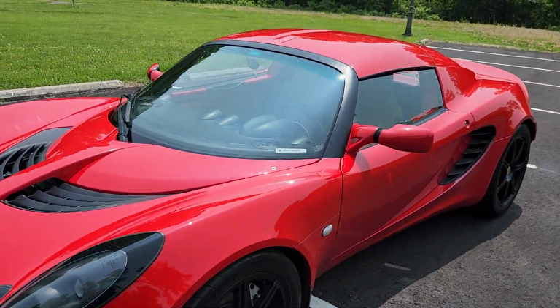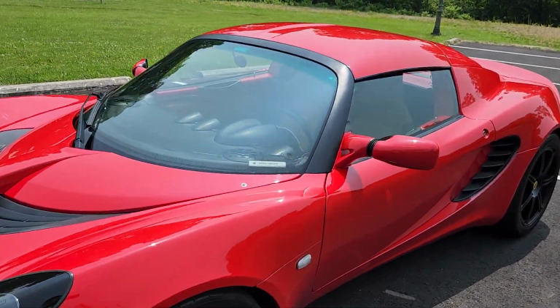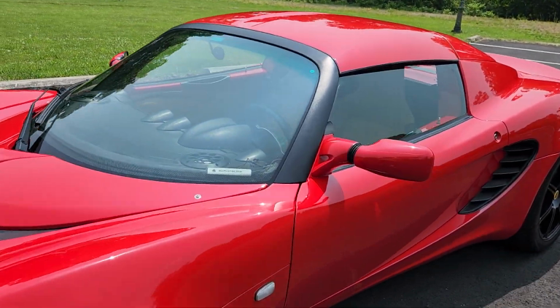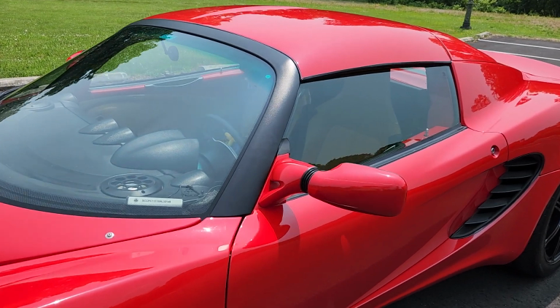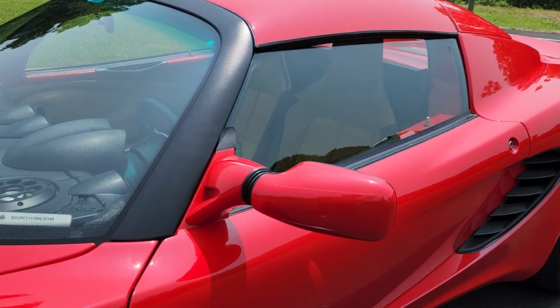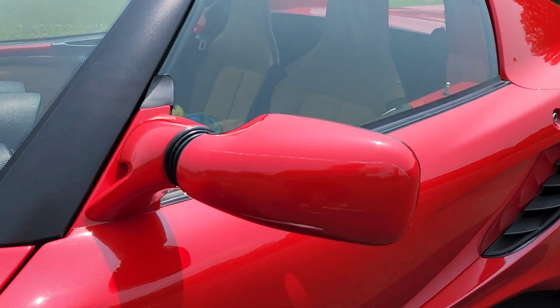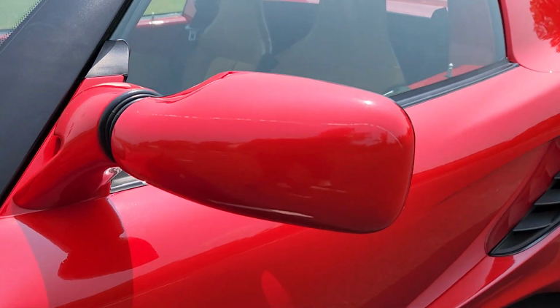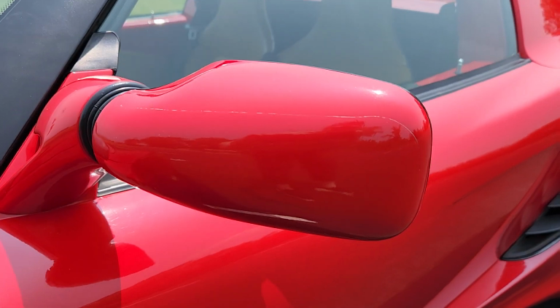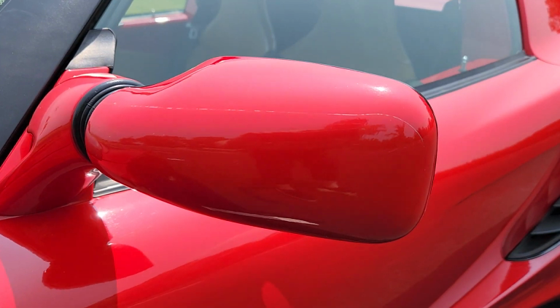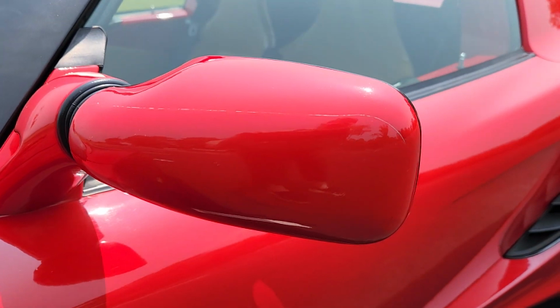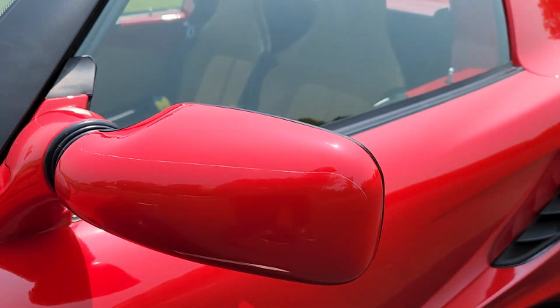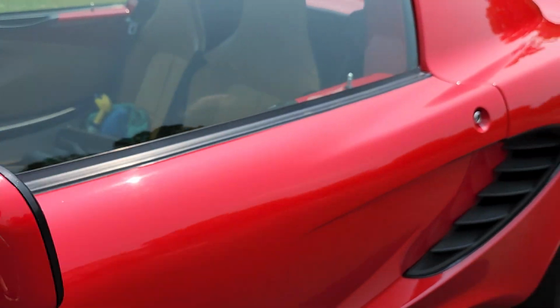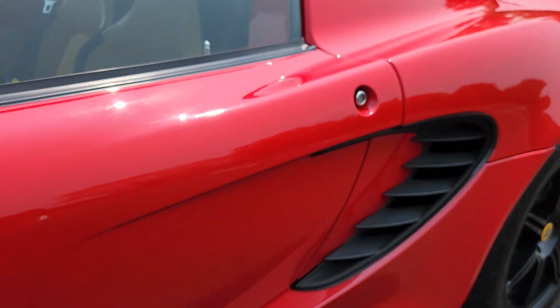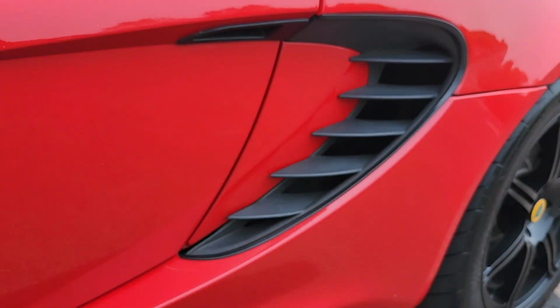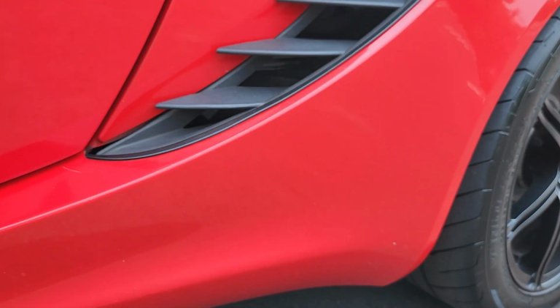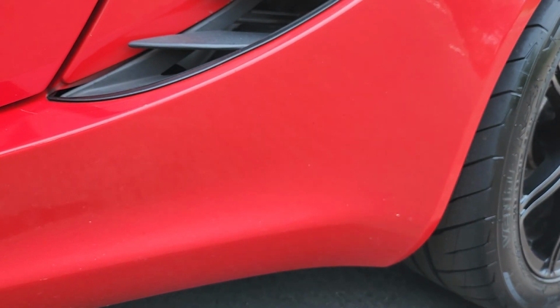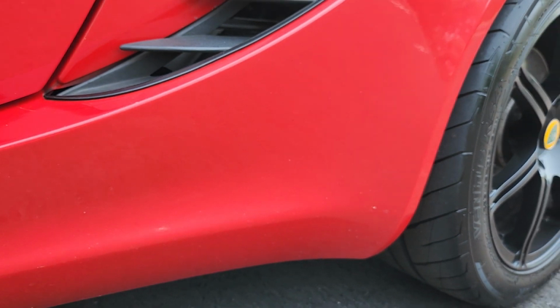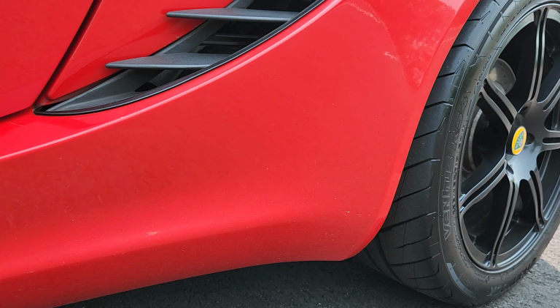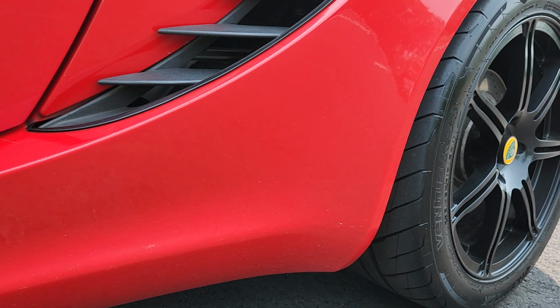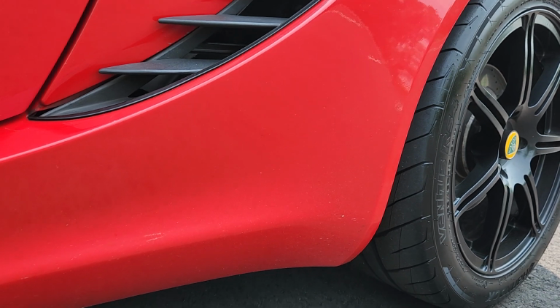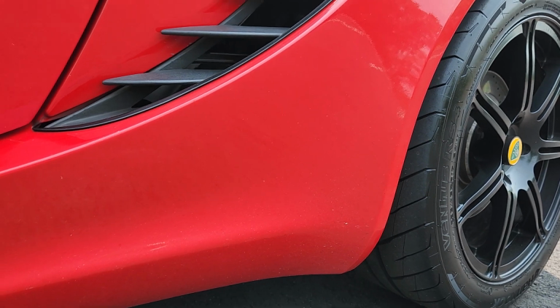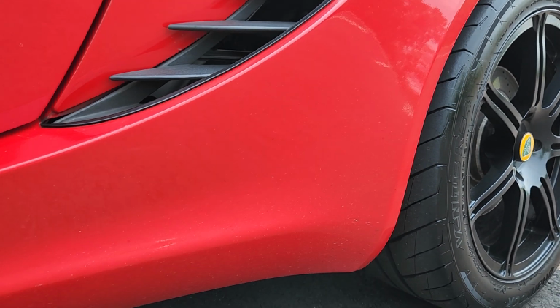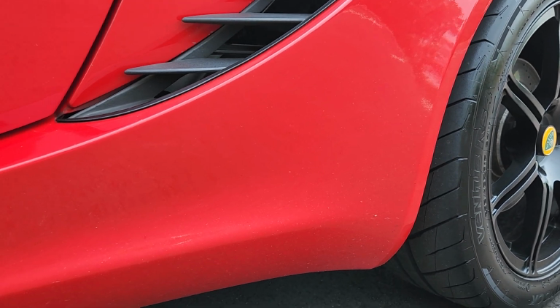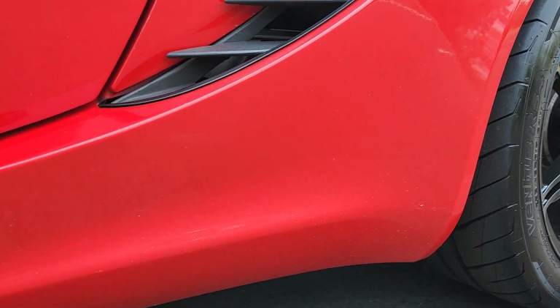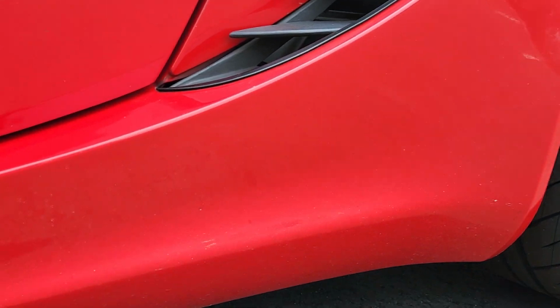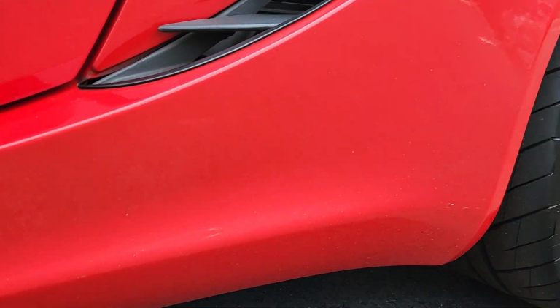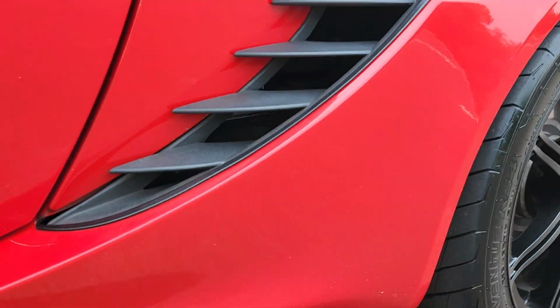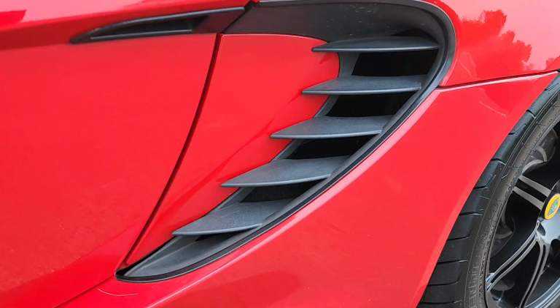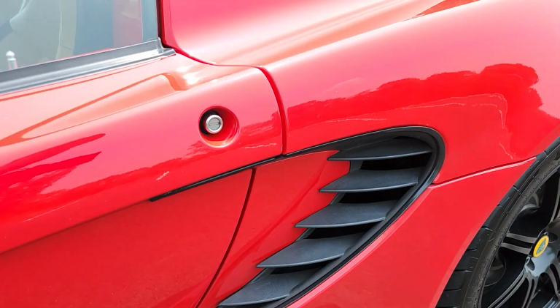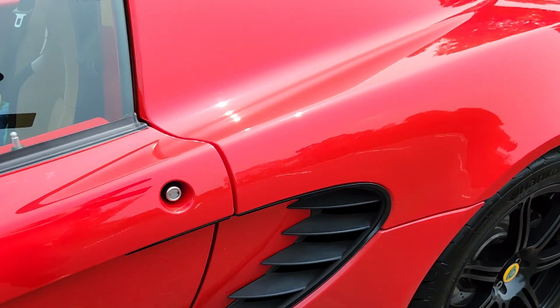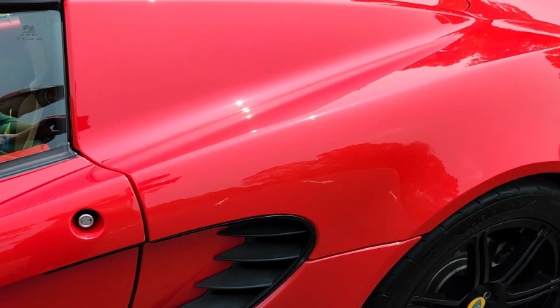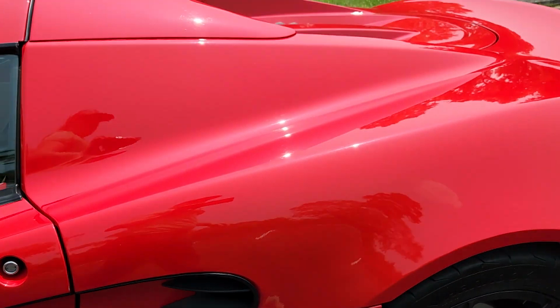As well as the front, the mirror has PPF on it. The front of the rear quarter panel does as well. It's a little dirty from road grime, but that will all wipe away.